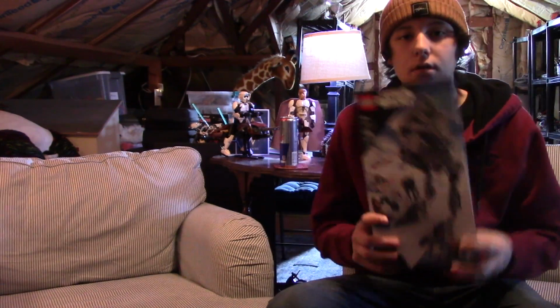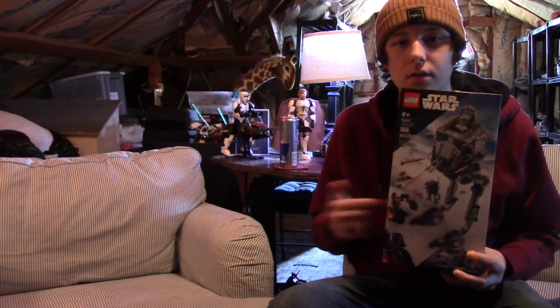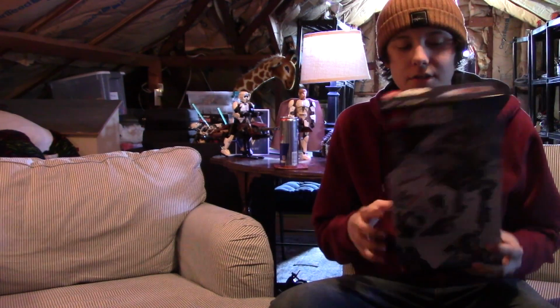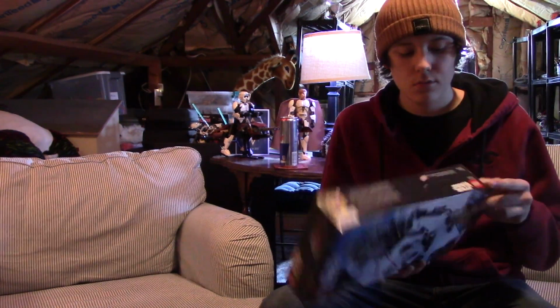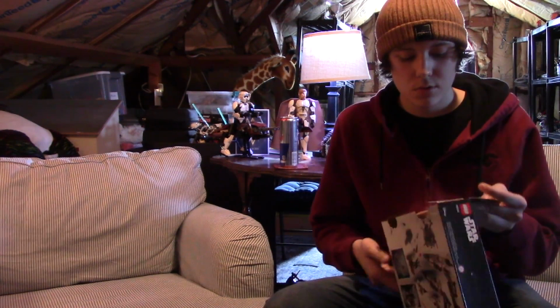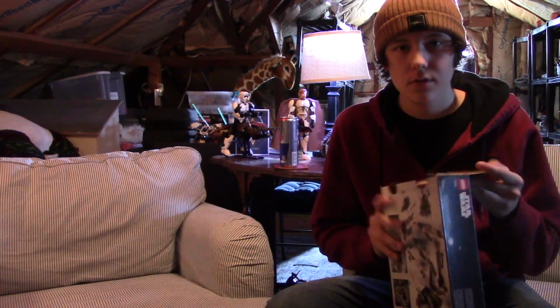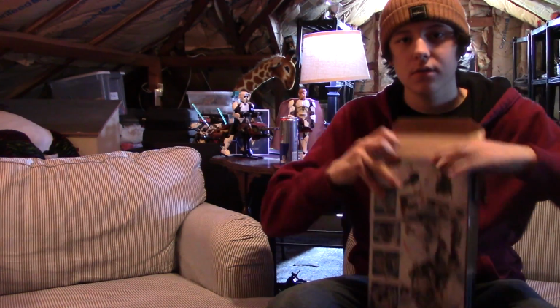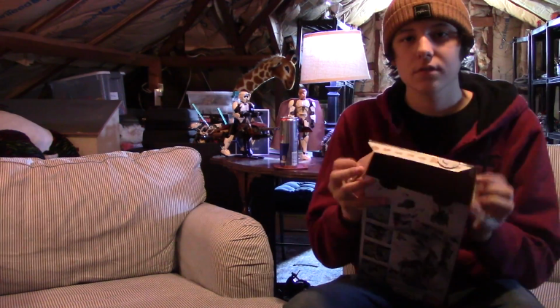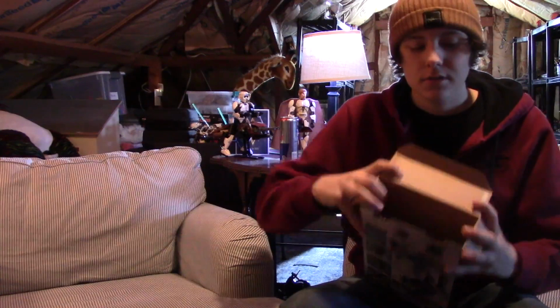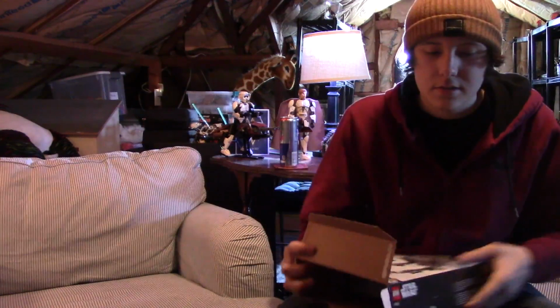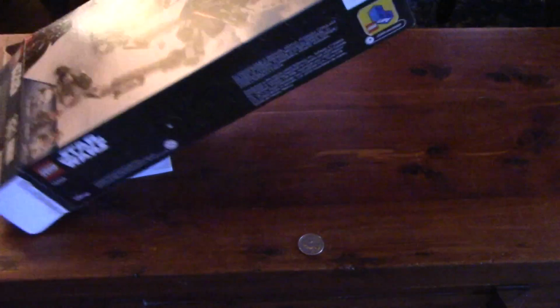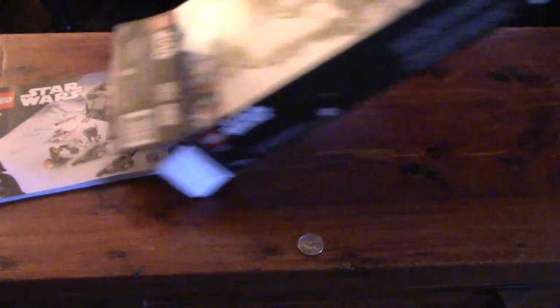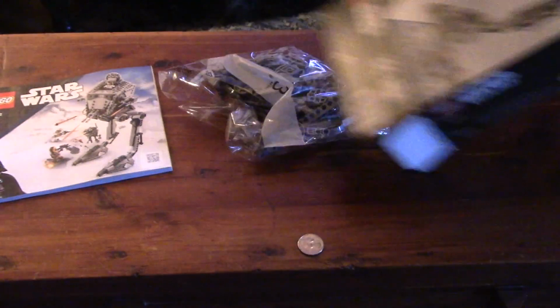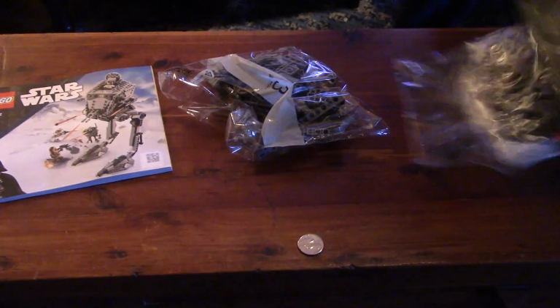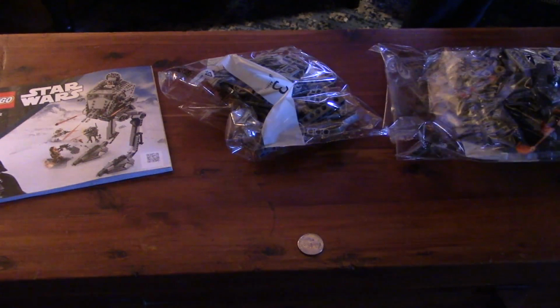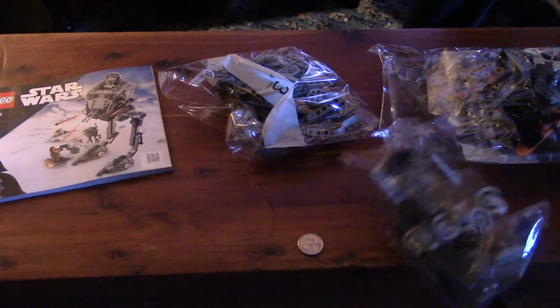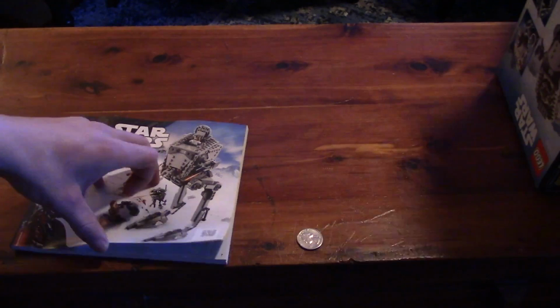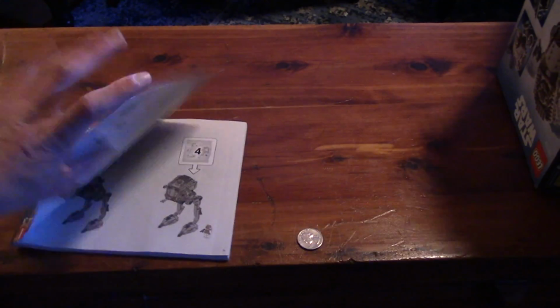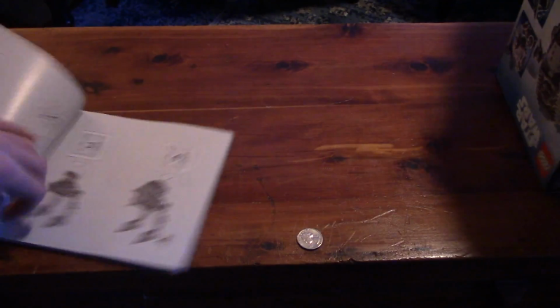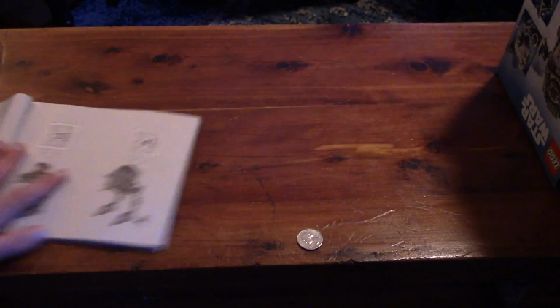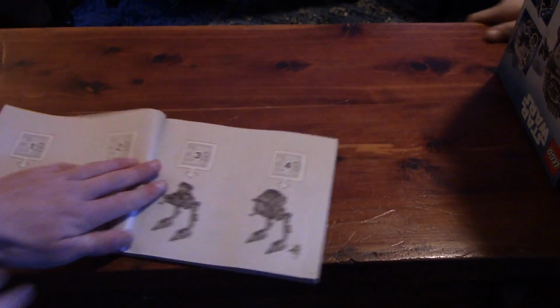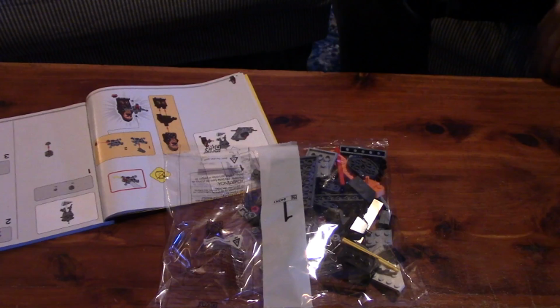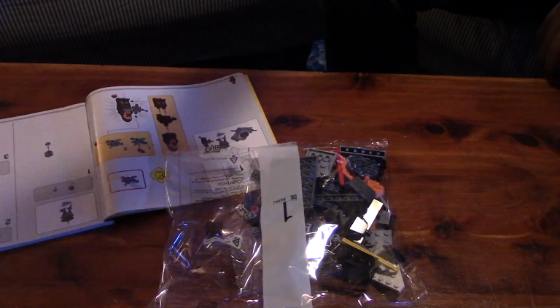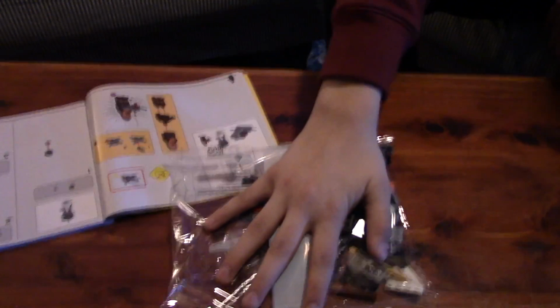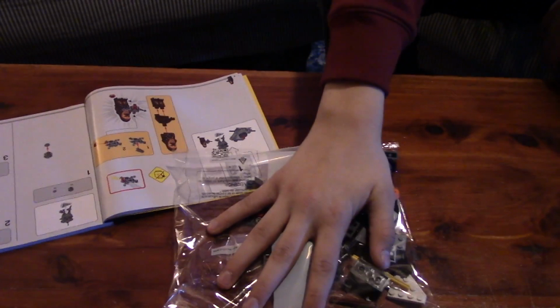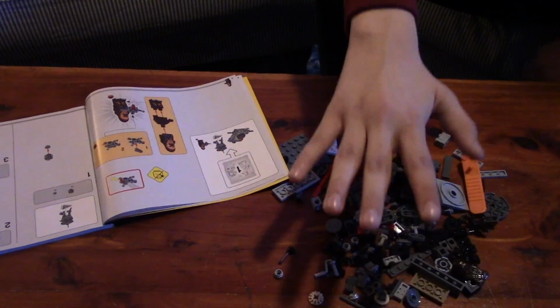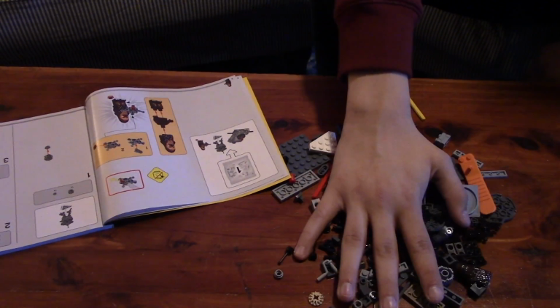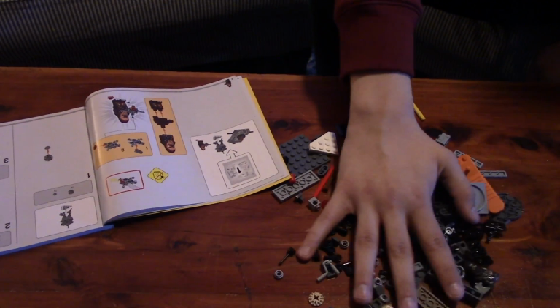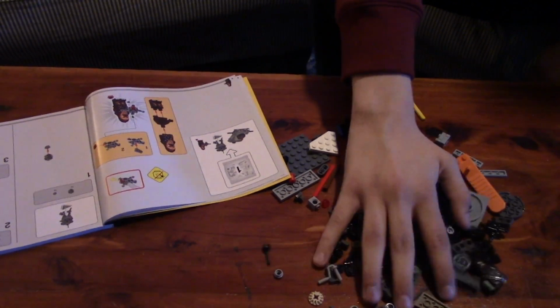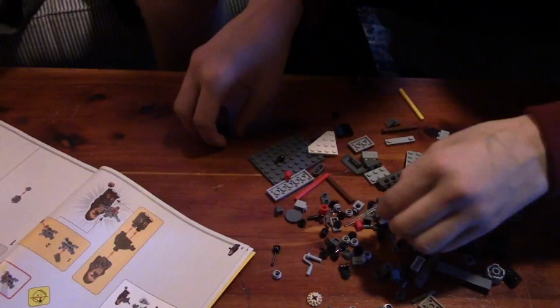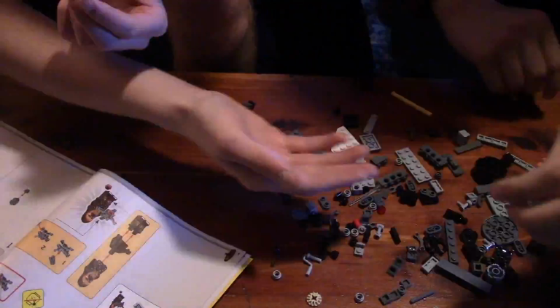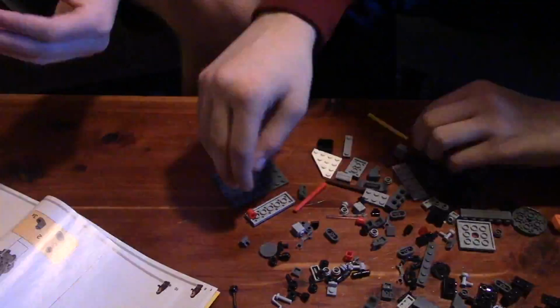Step one: open up your box. Step two: take out all your bags and your instructions. Step three: open up bag one and then build it.